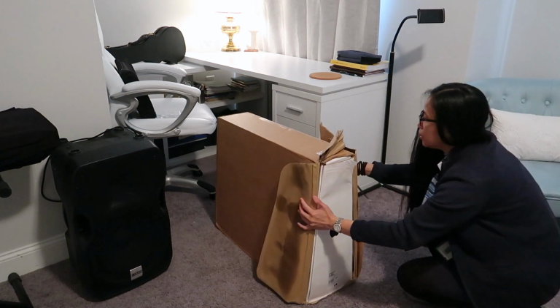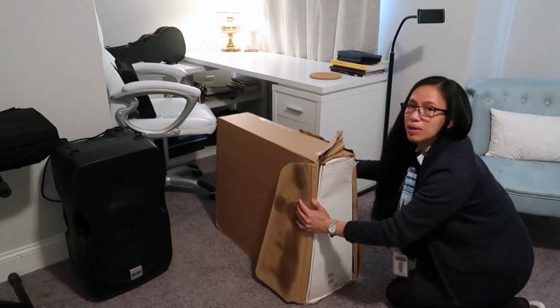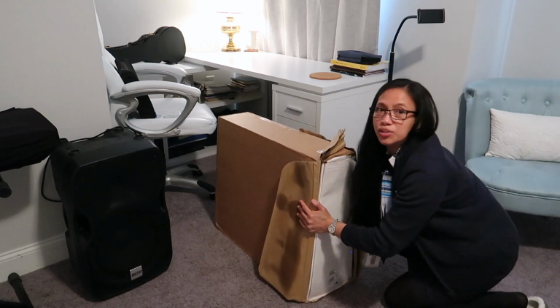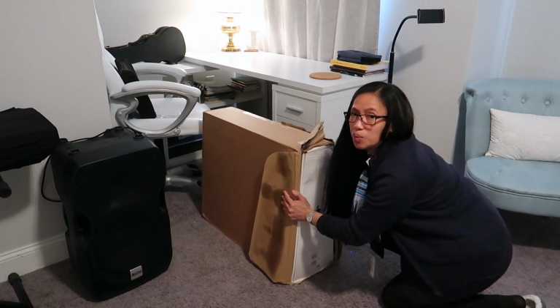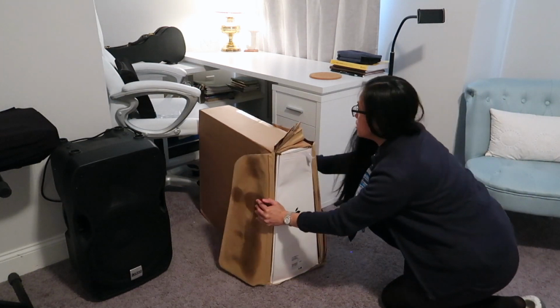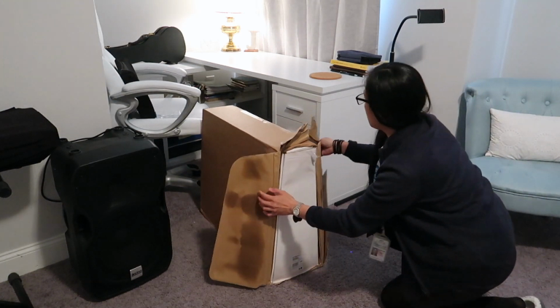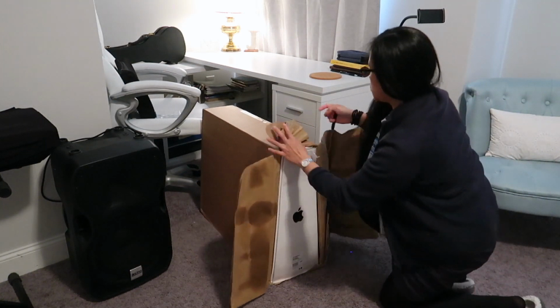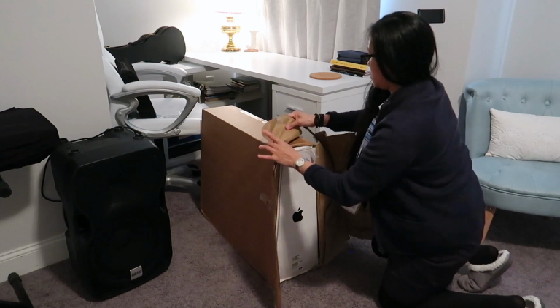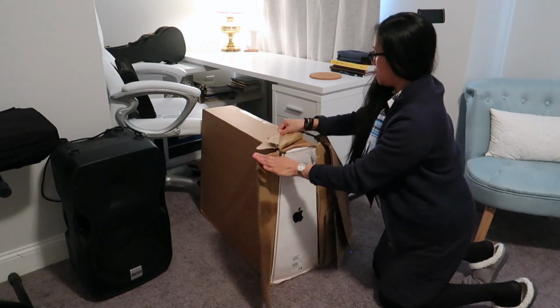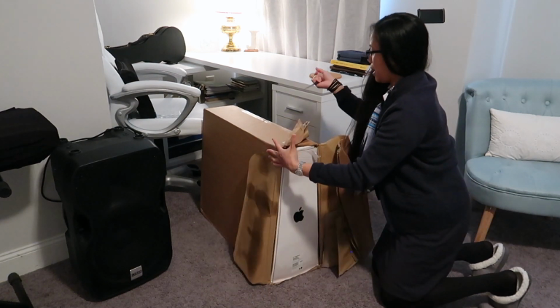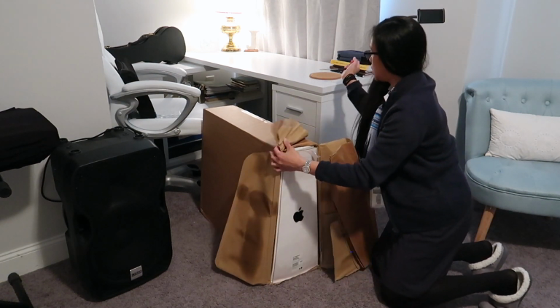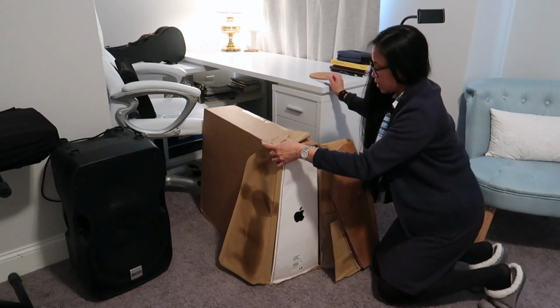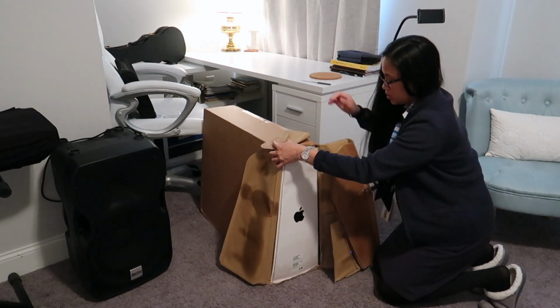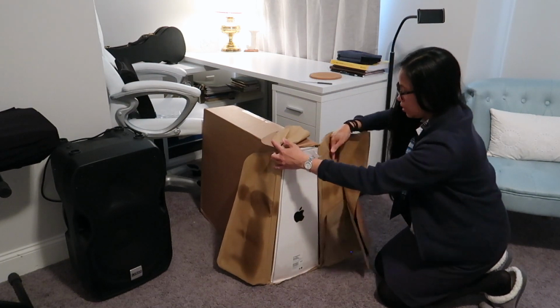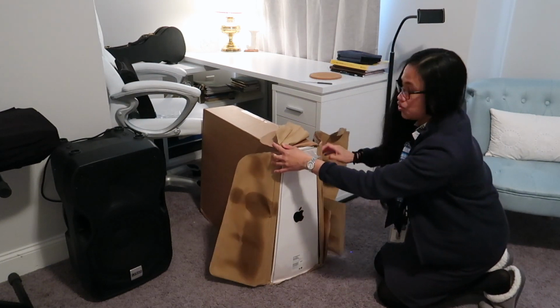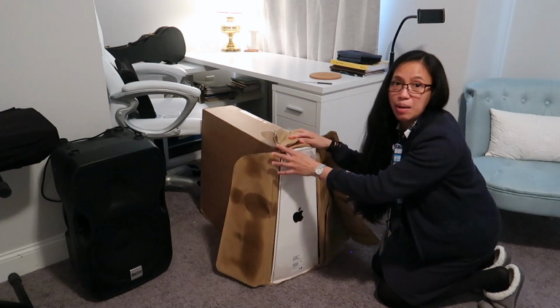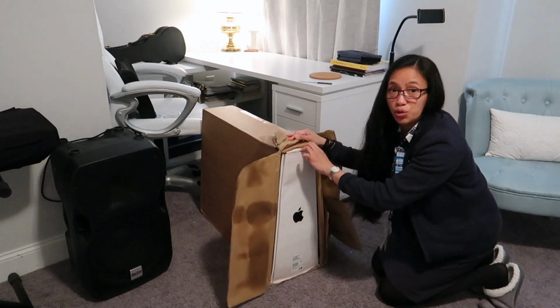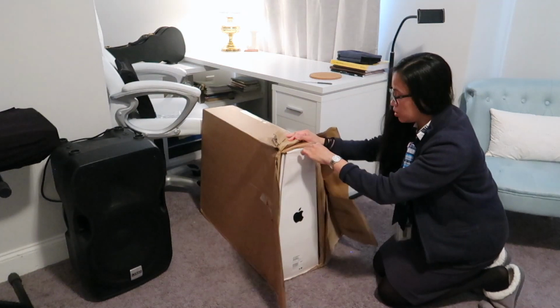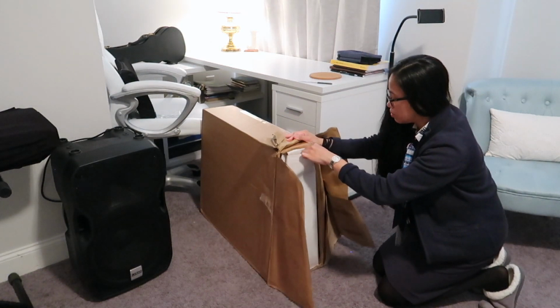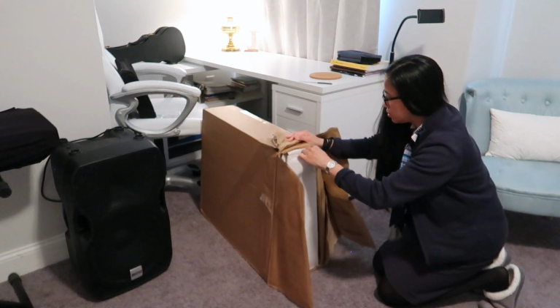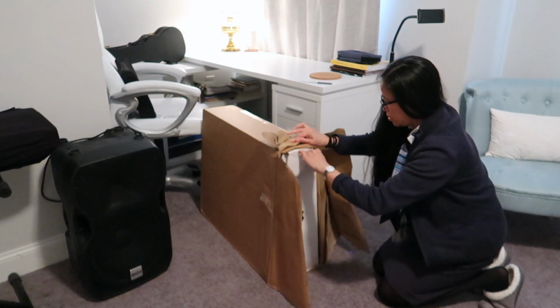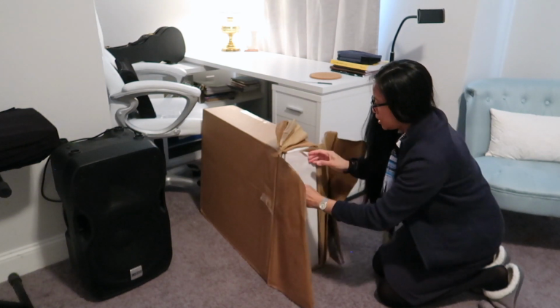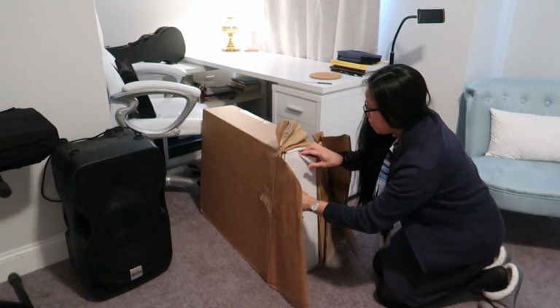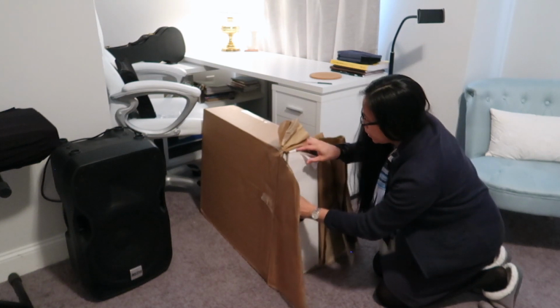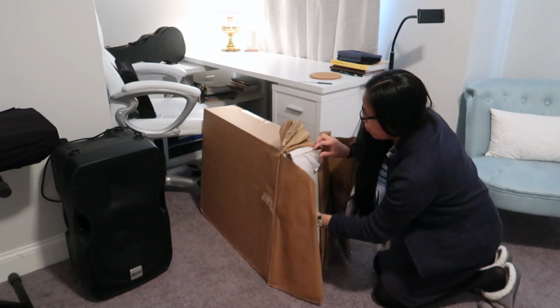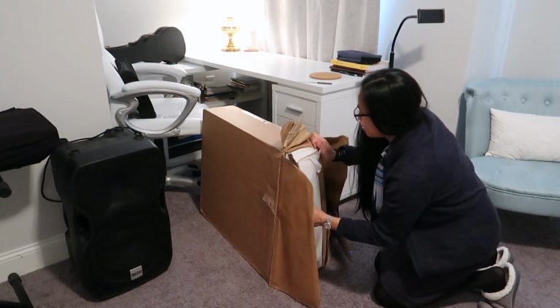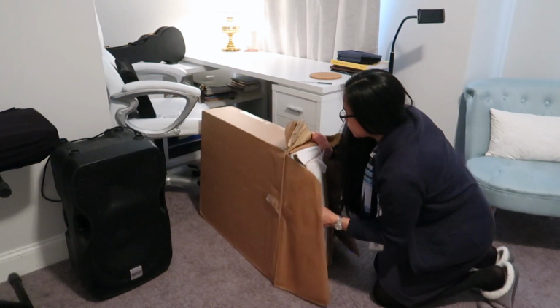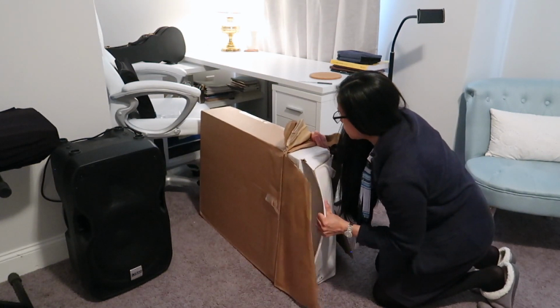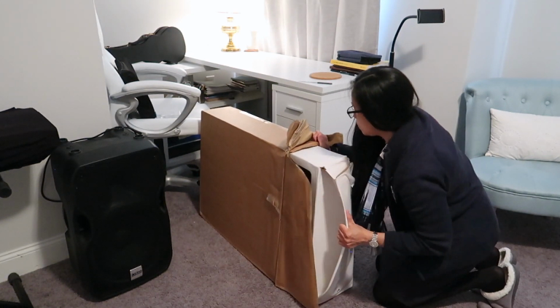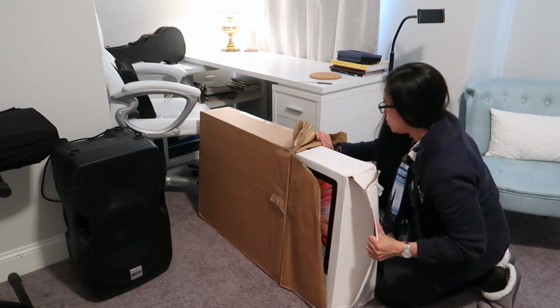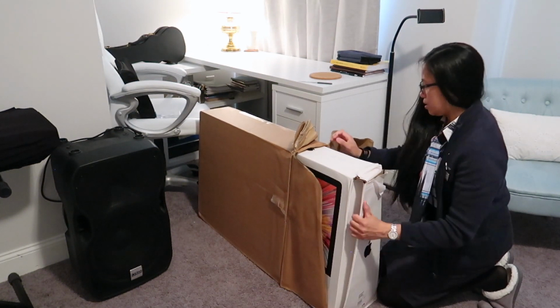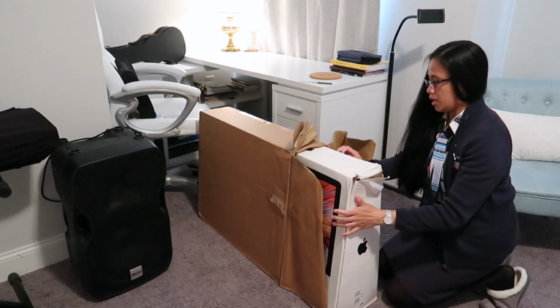I really wanted to document this. I want to make sure I have it documented just in case there's damage, you know. I can't even pull it without breaking the box.